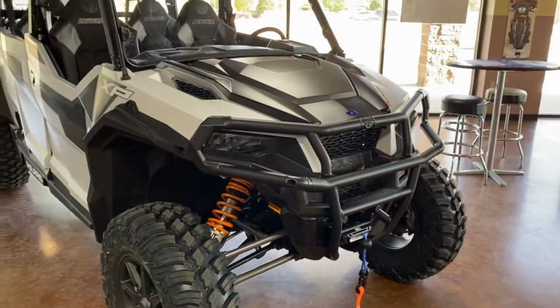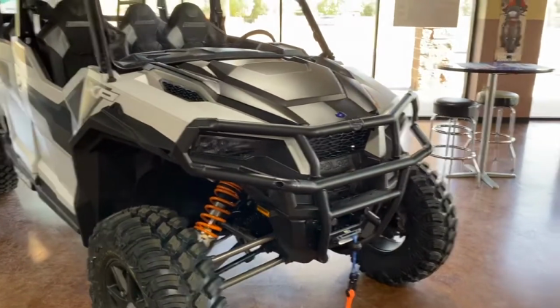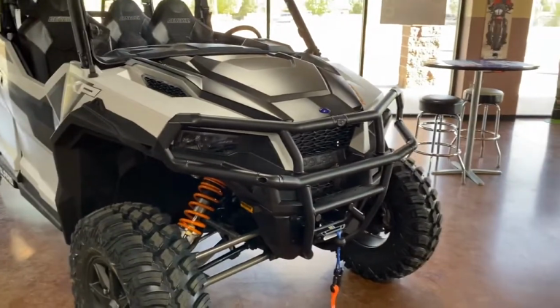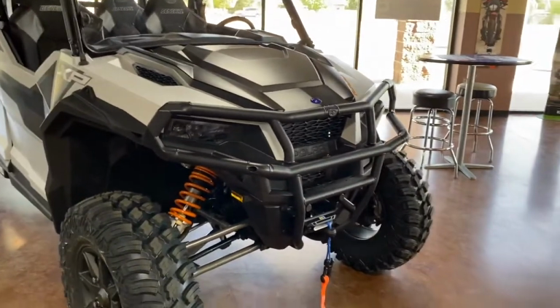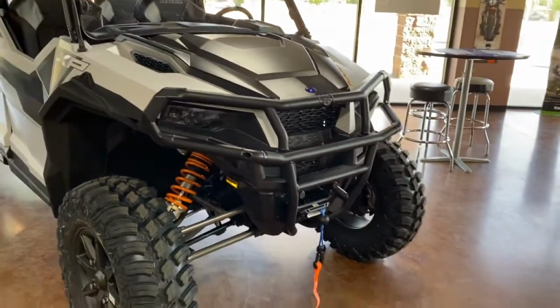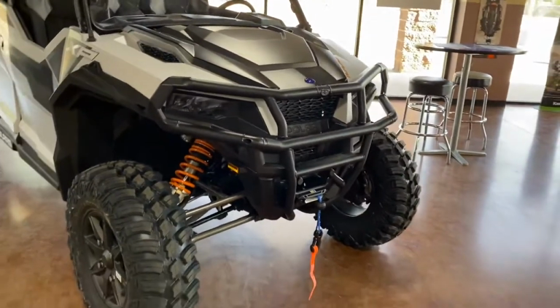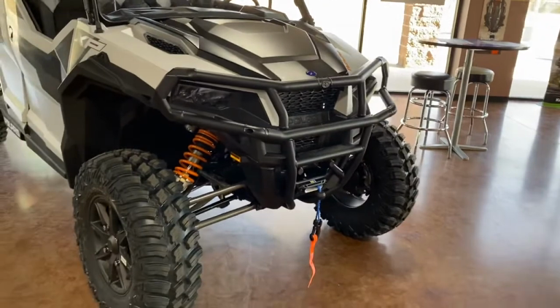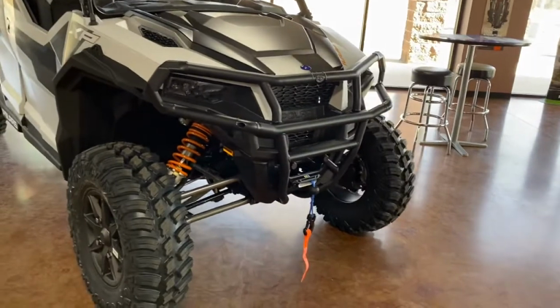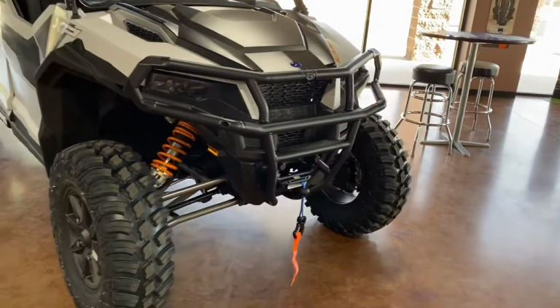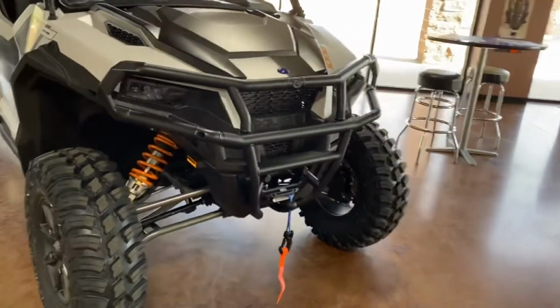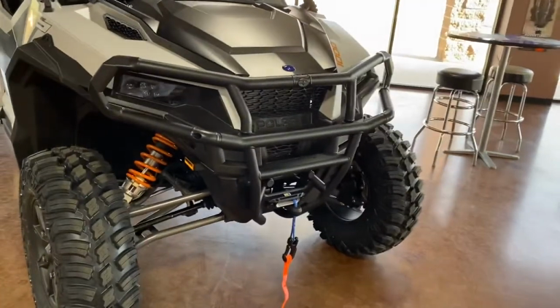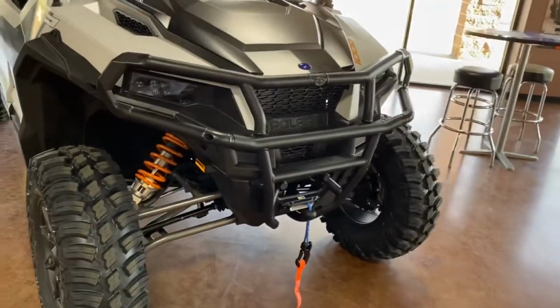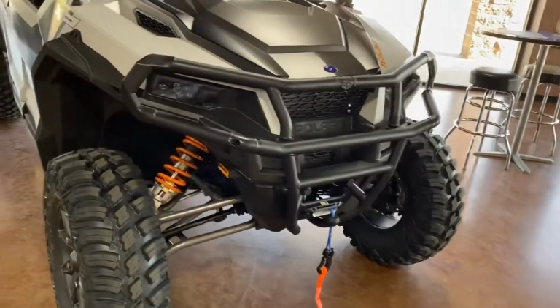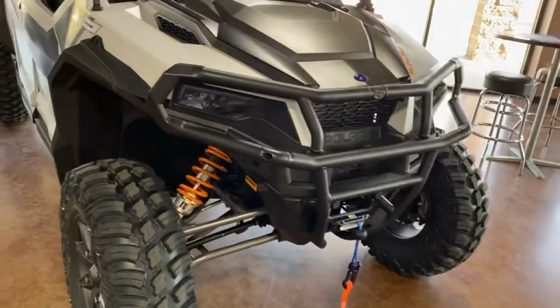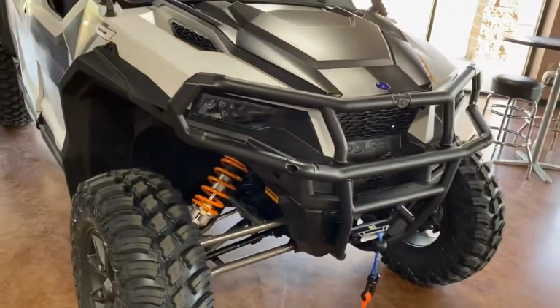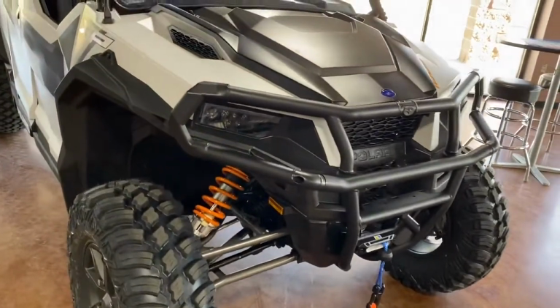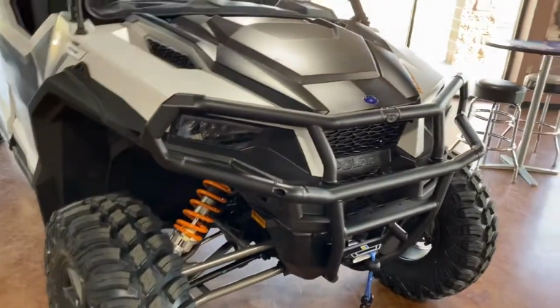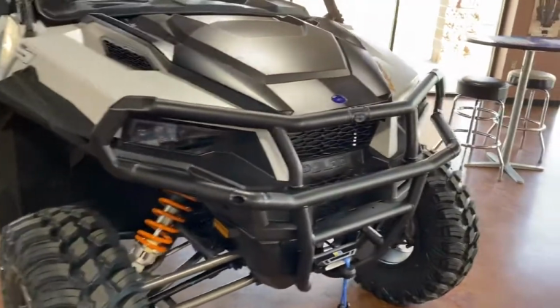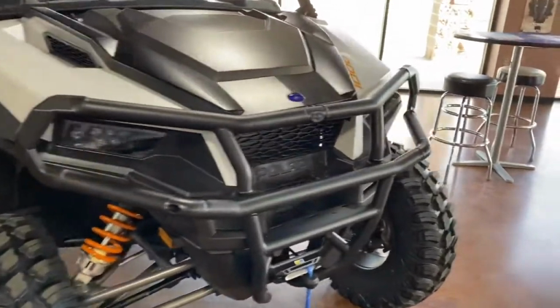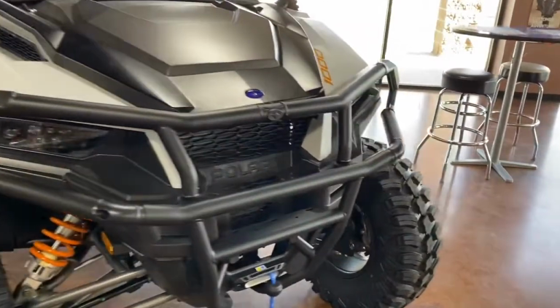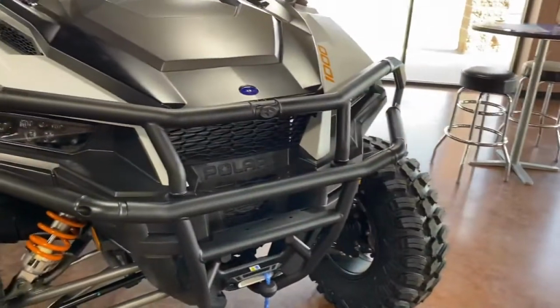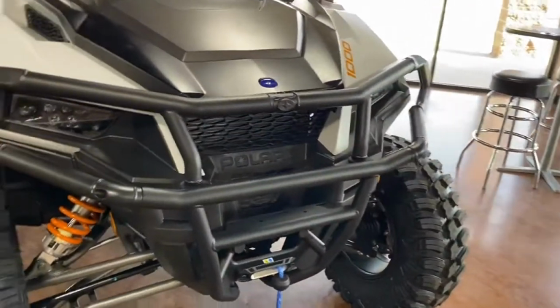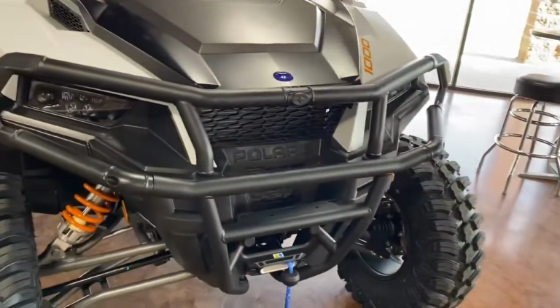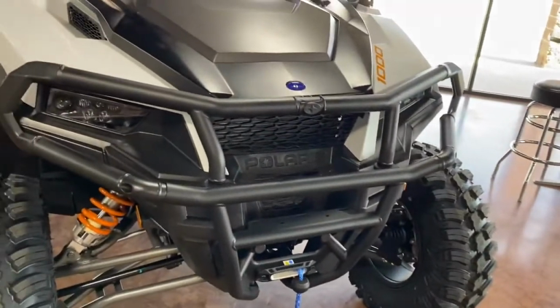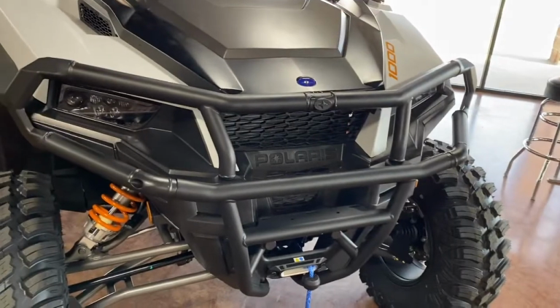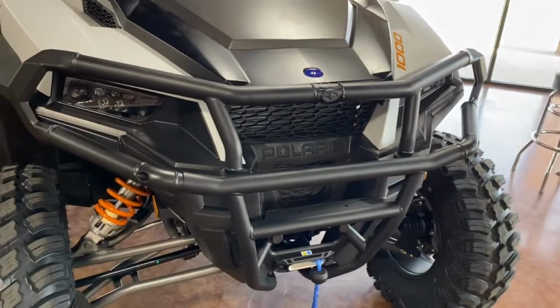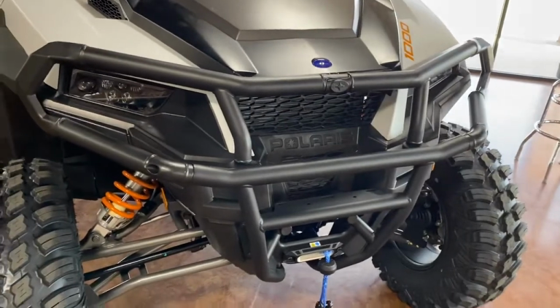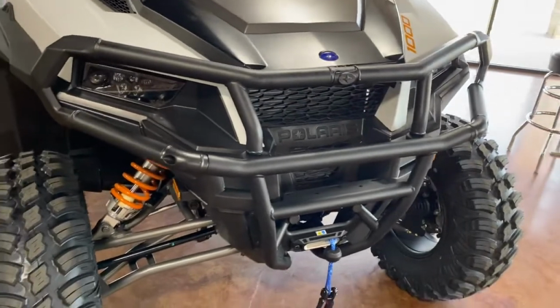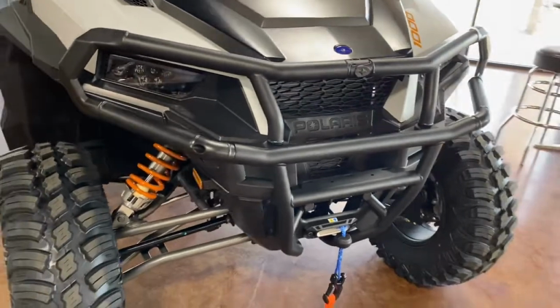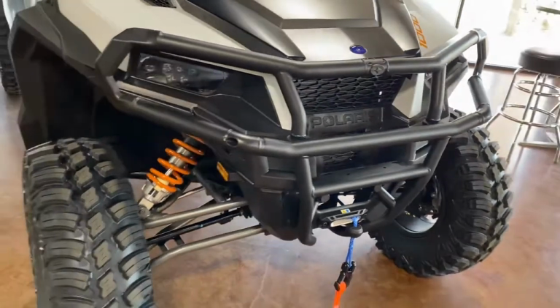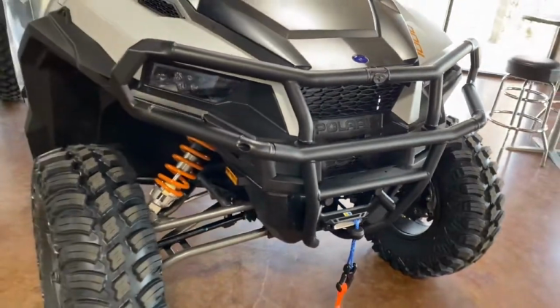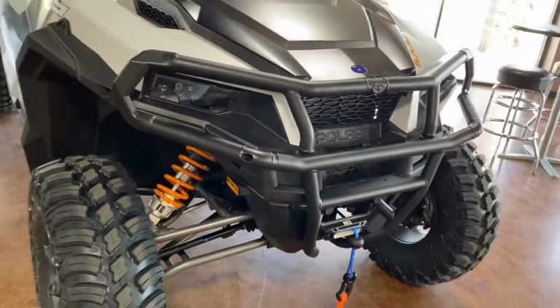As you can see, first things first, we did get that bumper extender. It gets you more coverage around your lights. Basically, your whole front end is now covered with that high-end bumper.